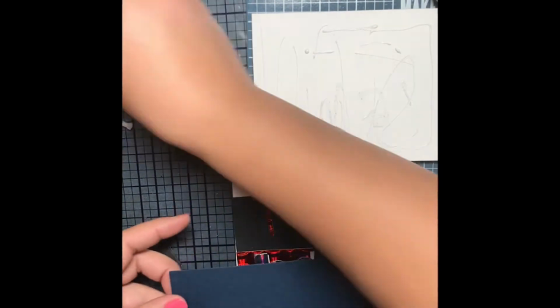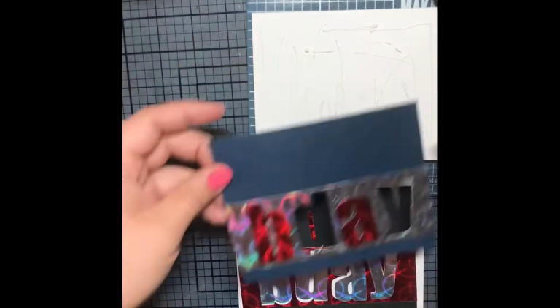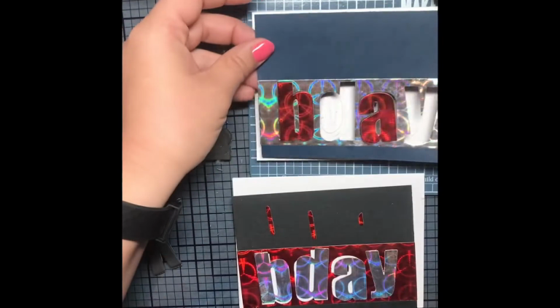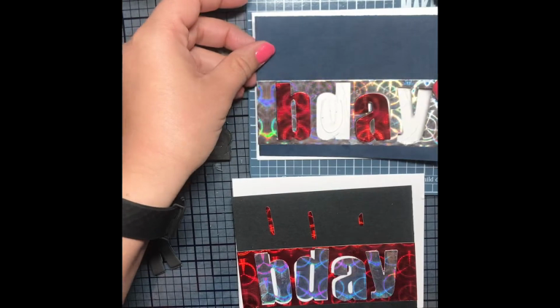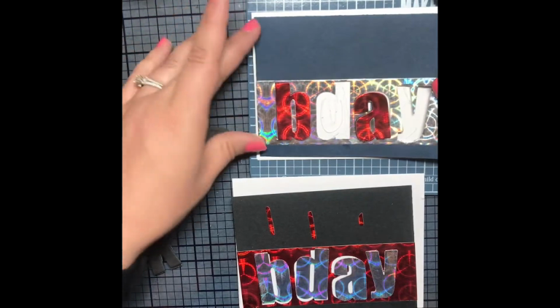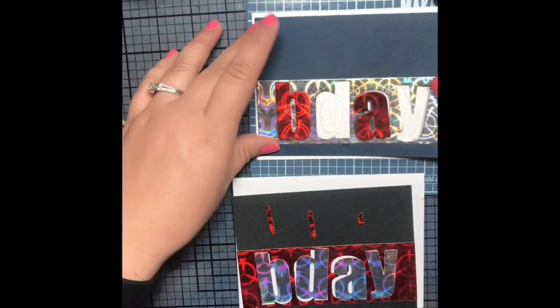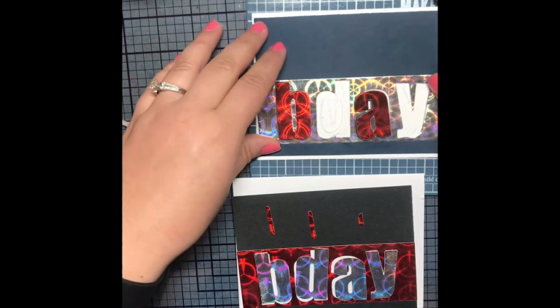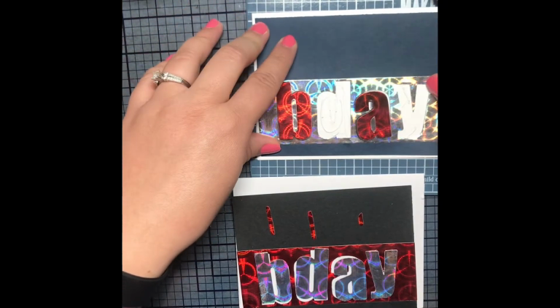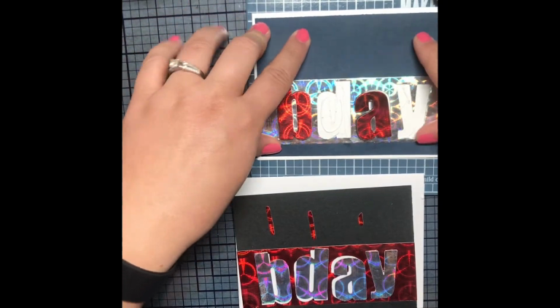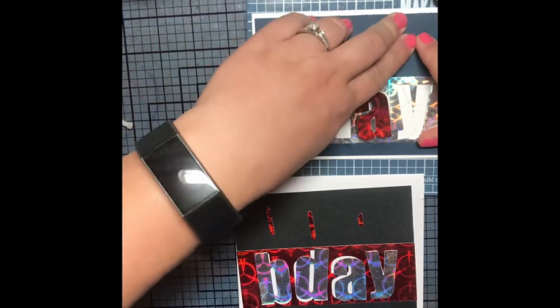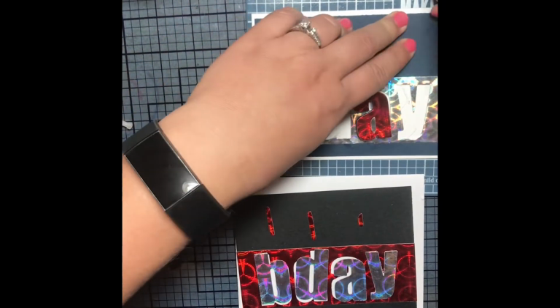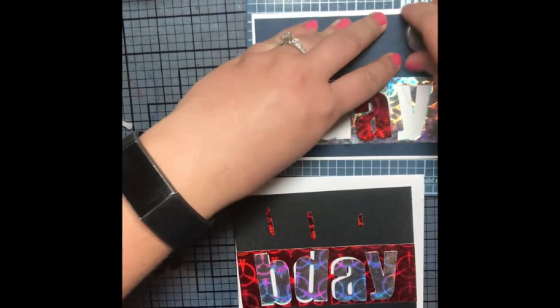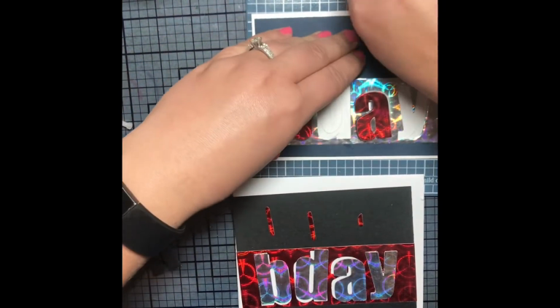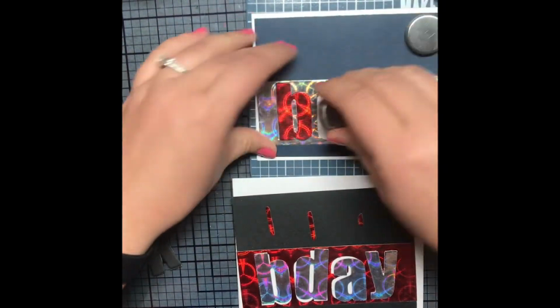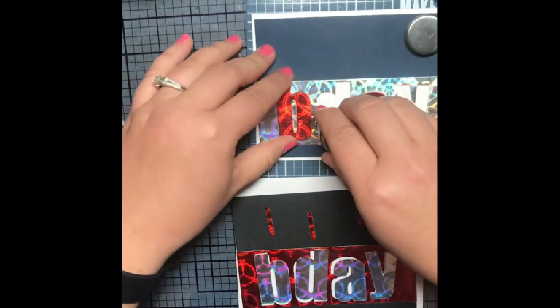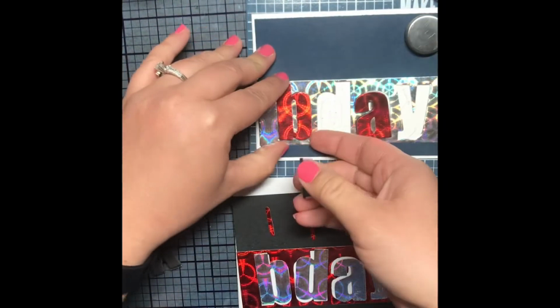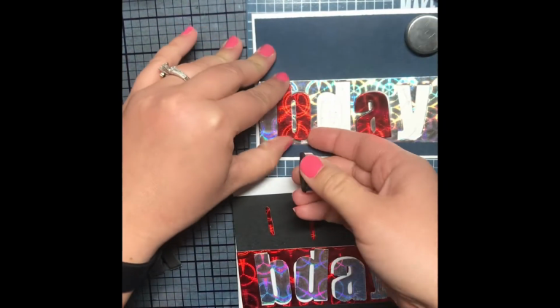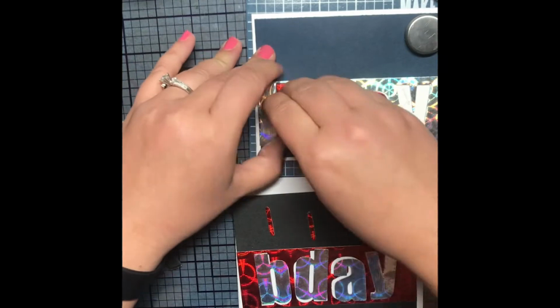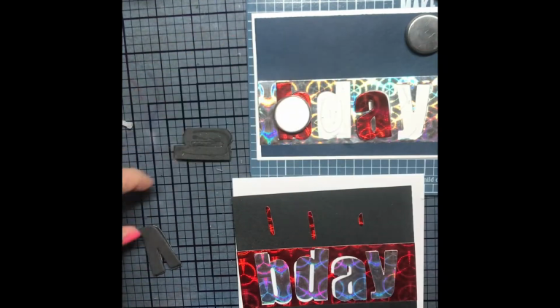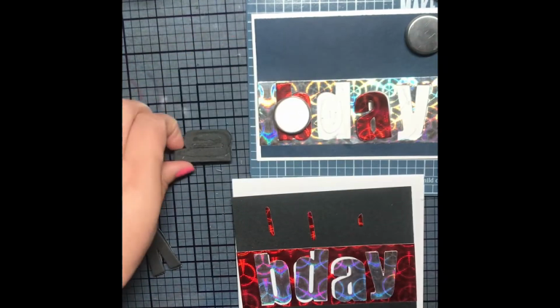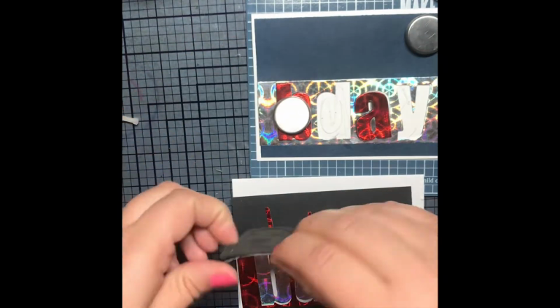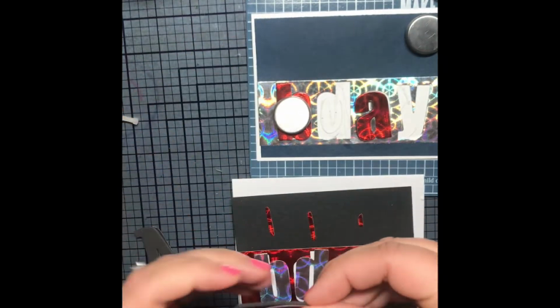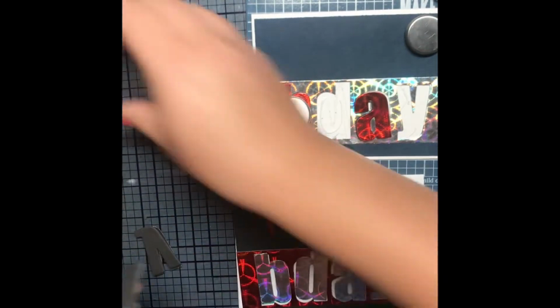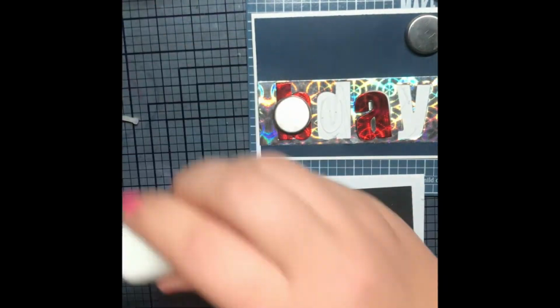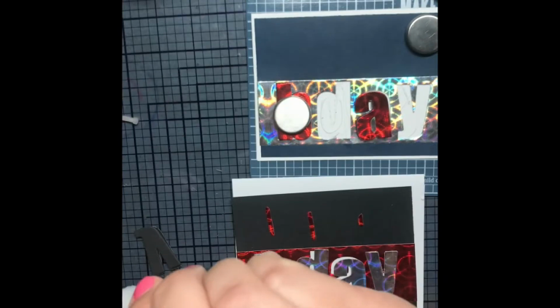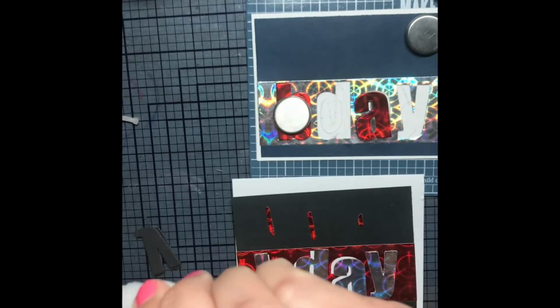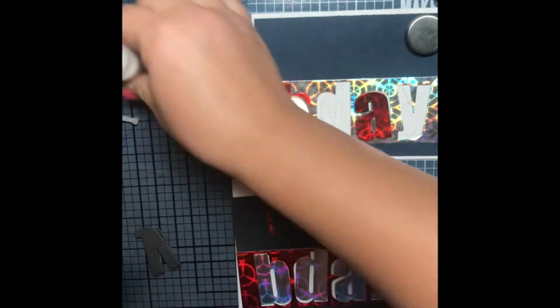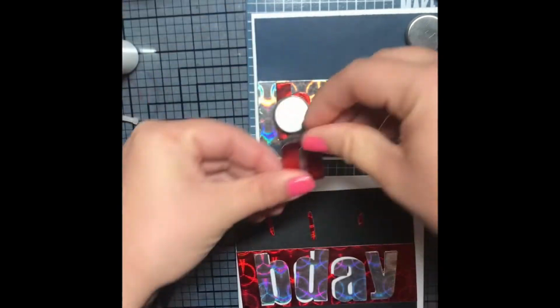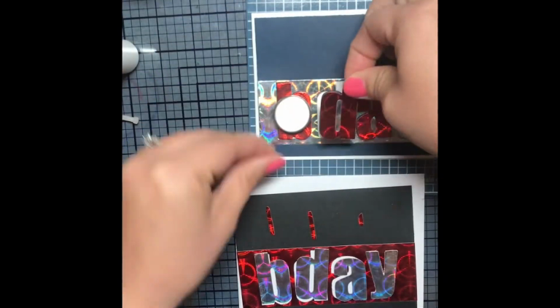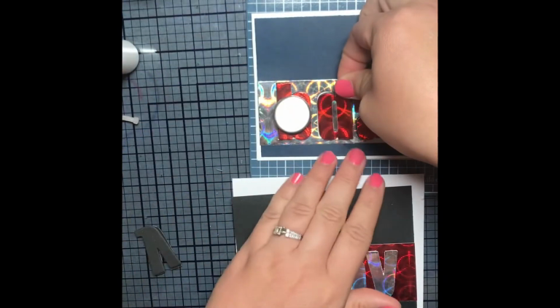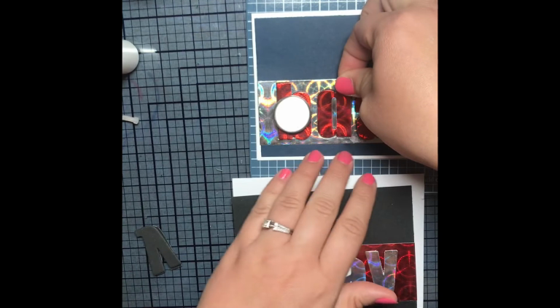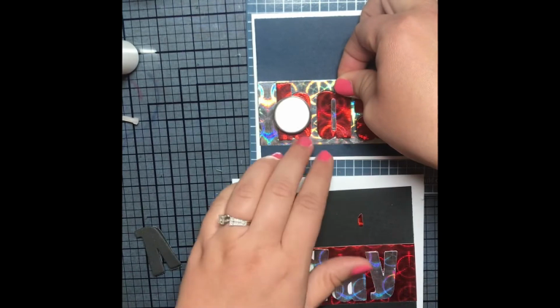I put the glue on so that the card front could be adhered to the white card base, and then I could put my letters right where they needed to be. Crisis averted — way to fix a potential mistake.